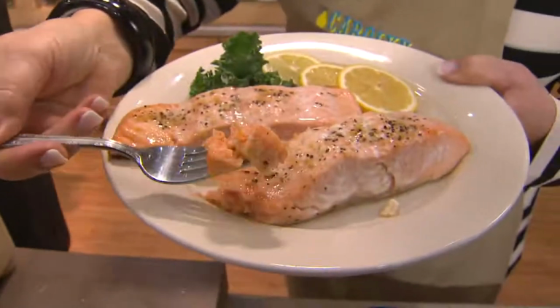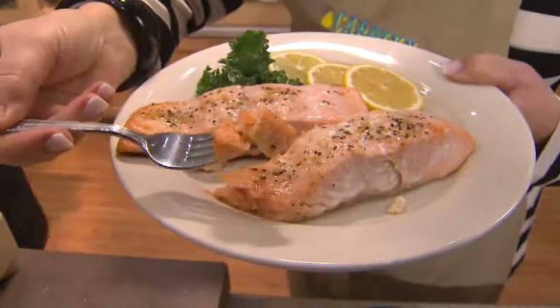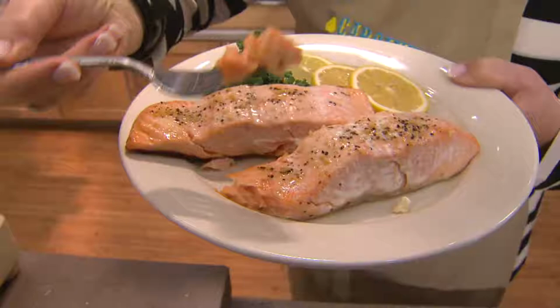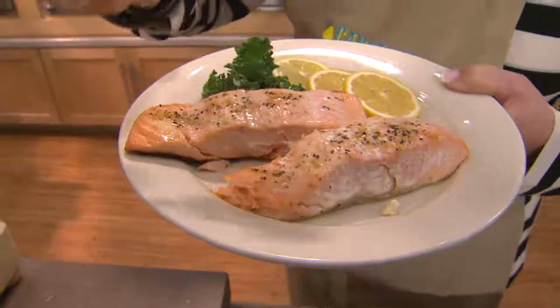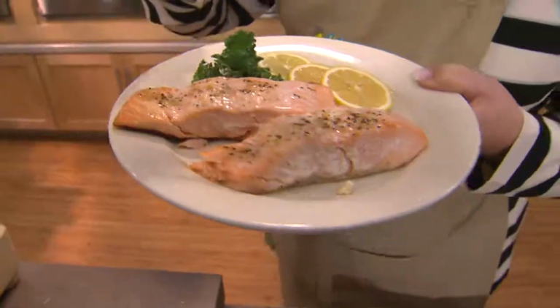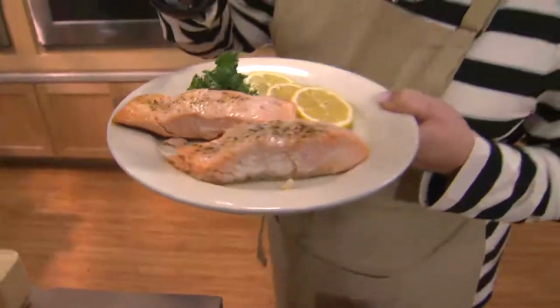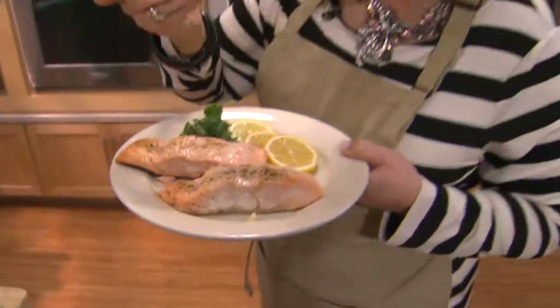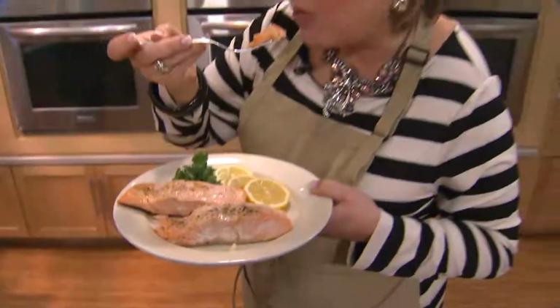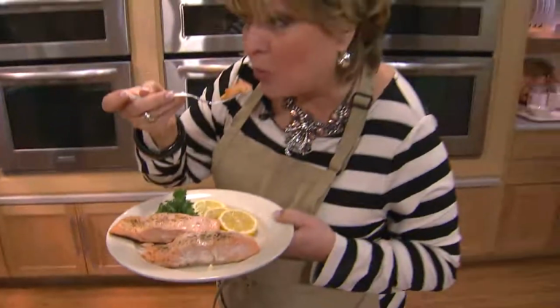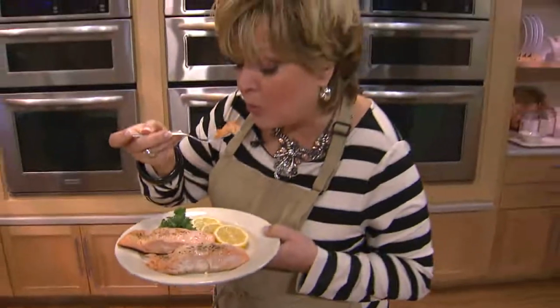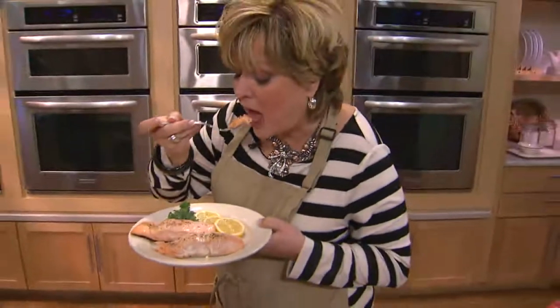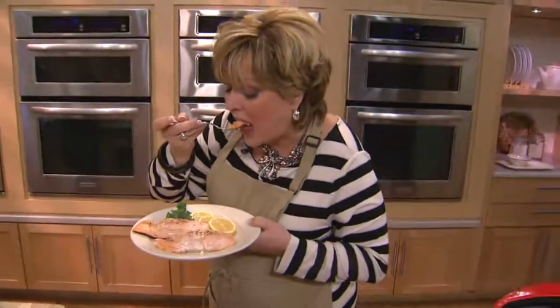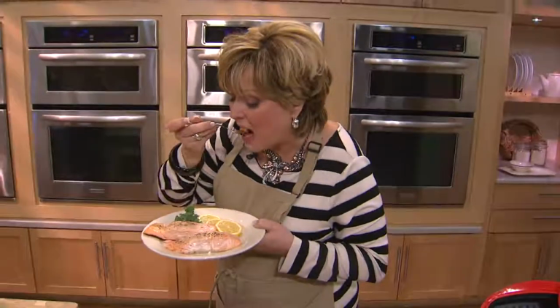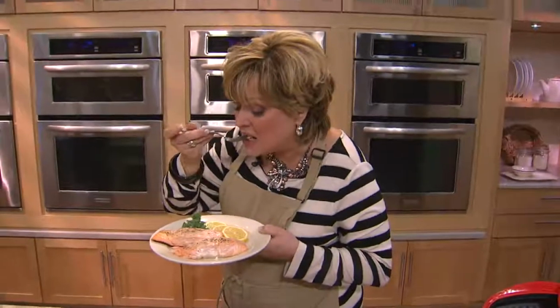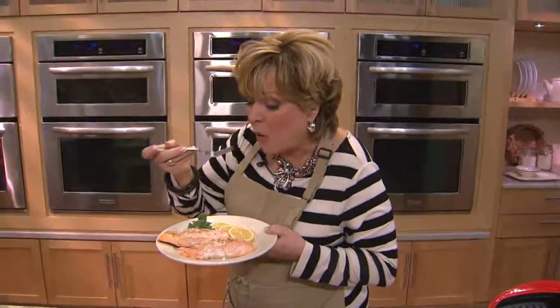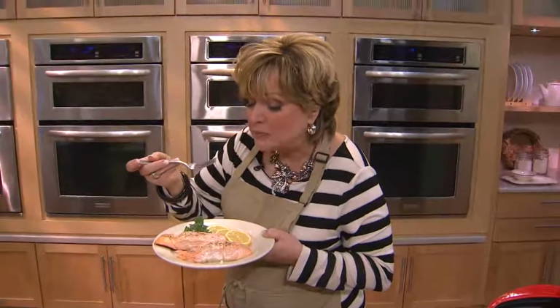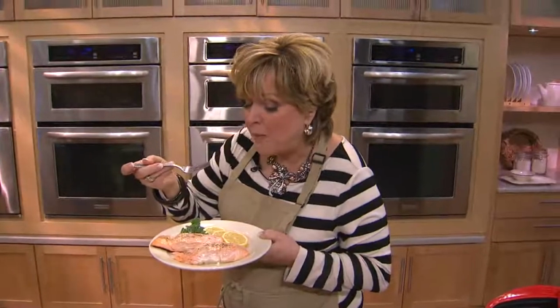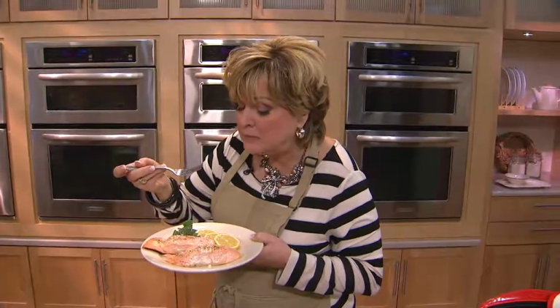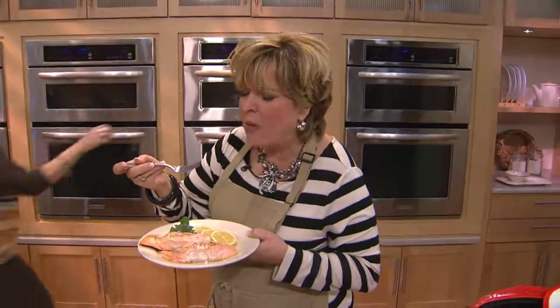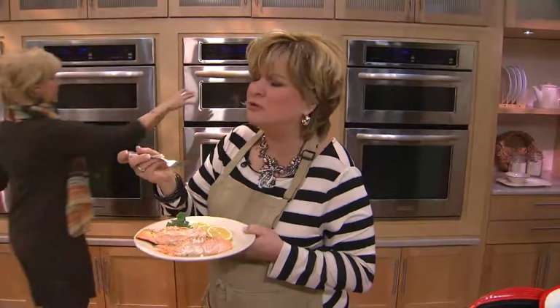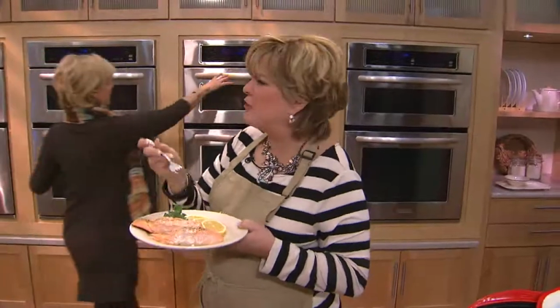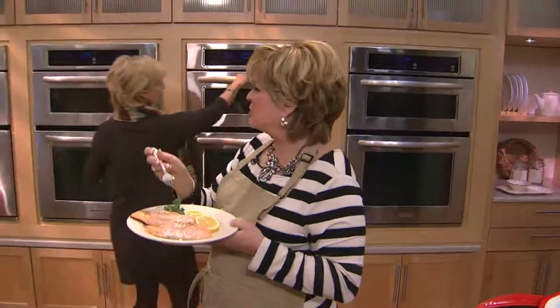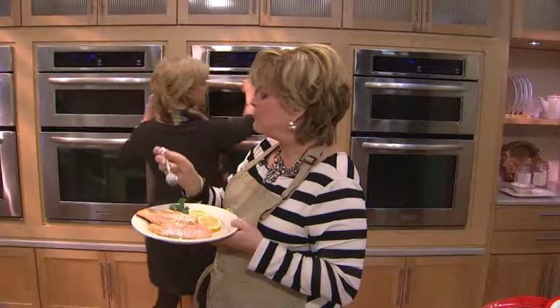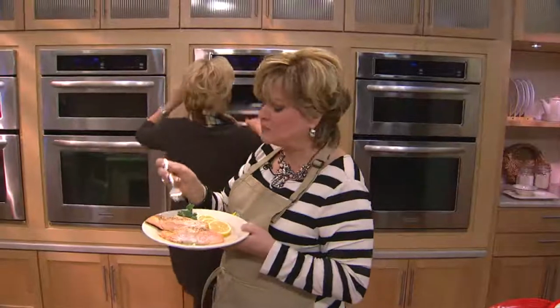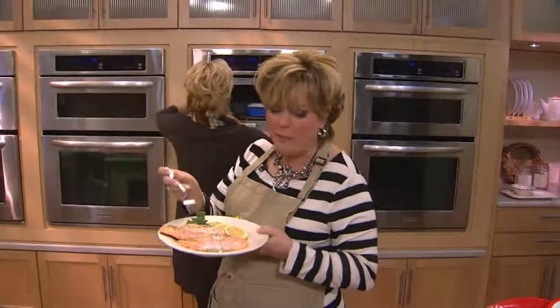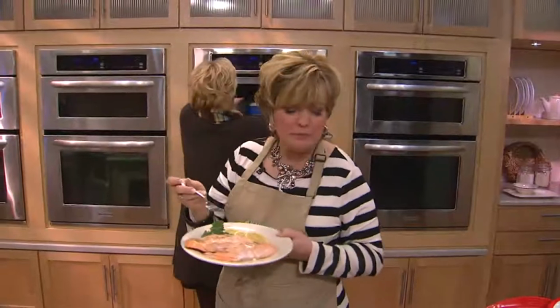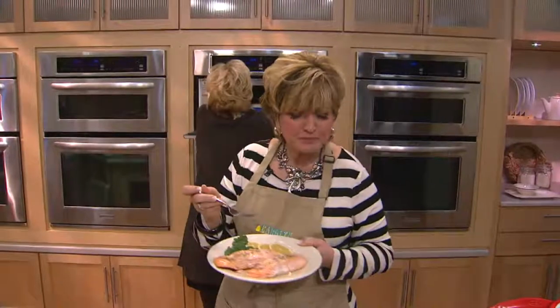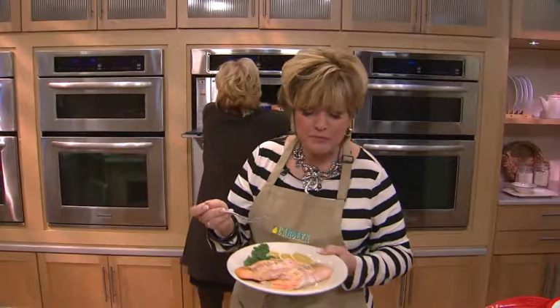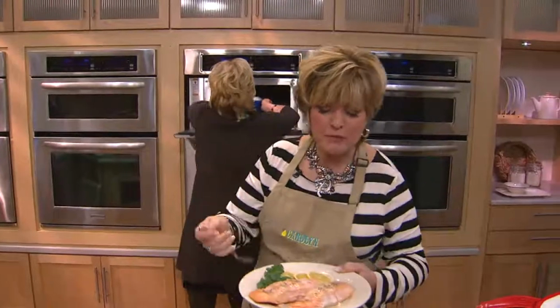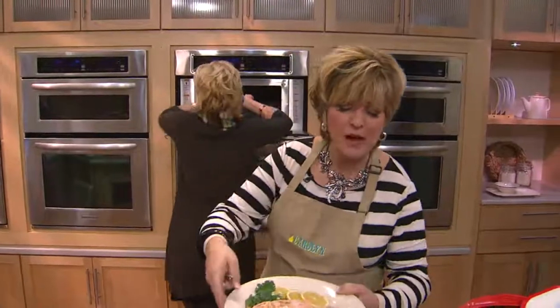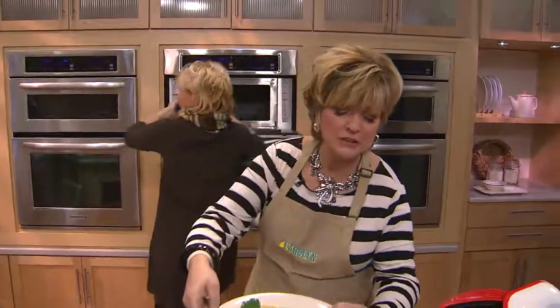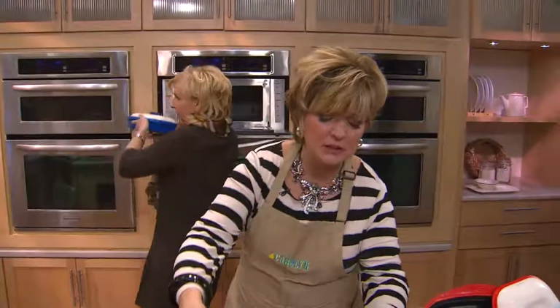I'll have to eat that. It's just beautiful, that is perfectly done. It's not too hot — that was sitting for a little while. Isn't that good? I really, really like that. That is delicious.